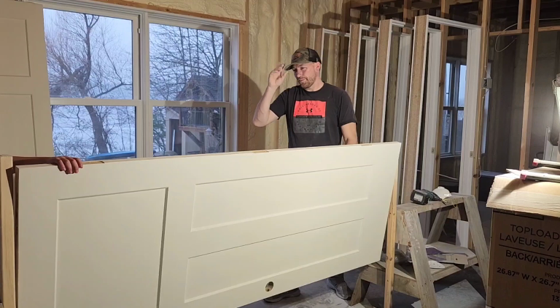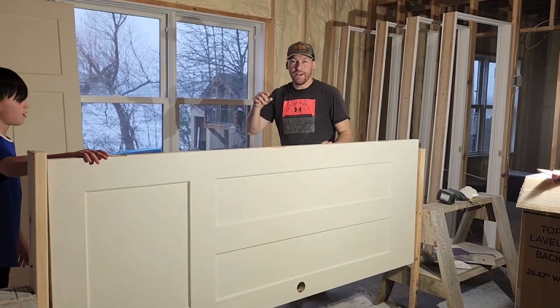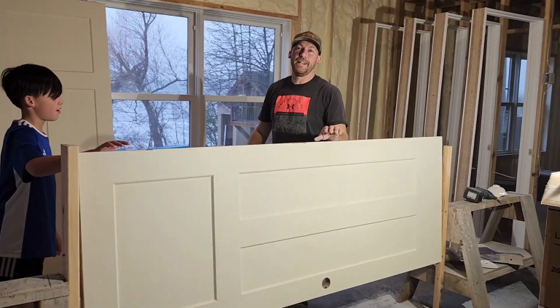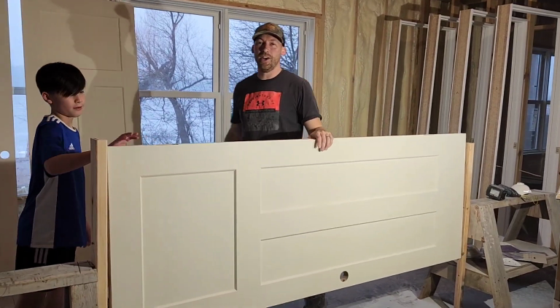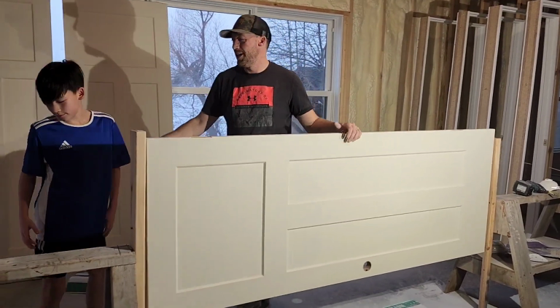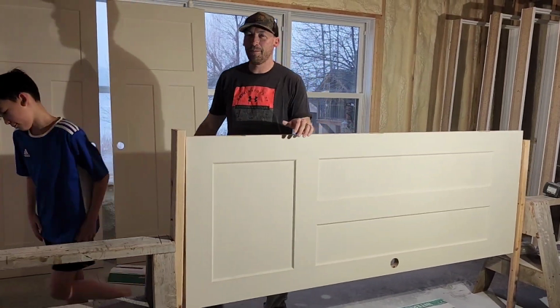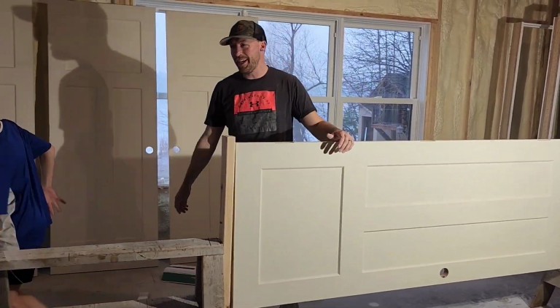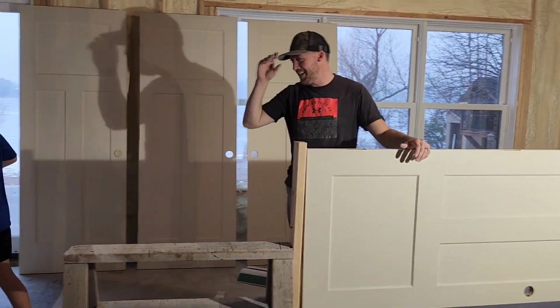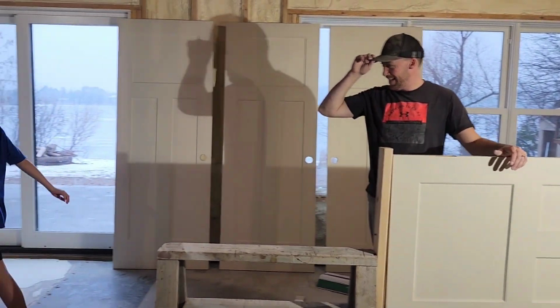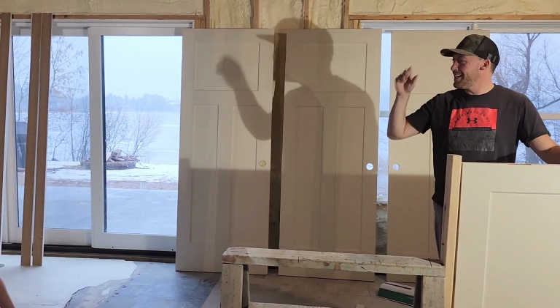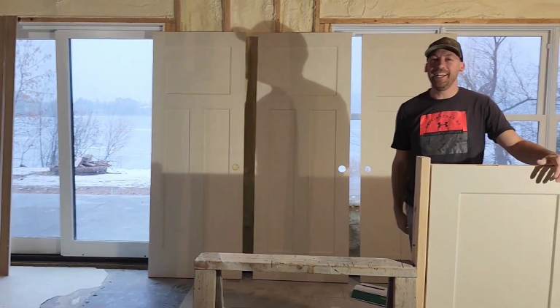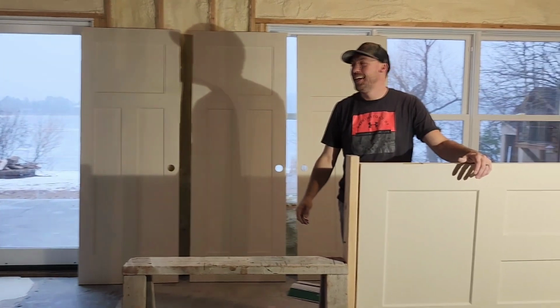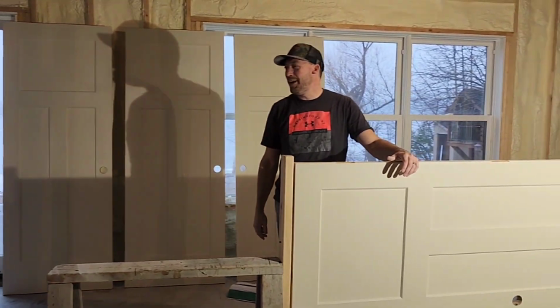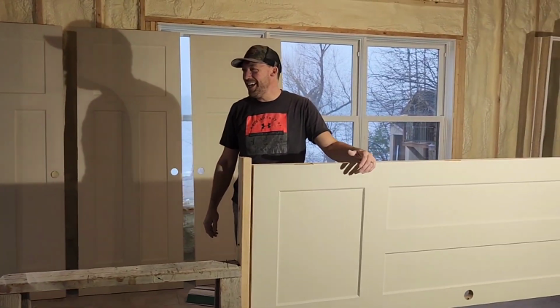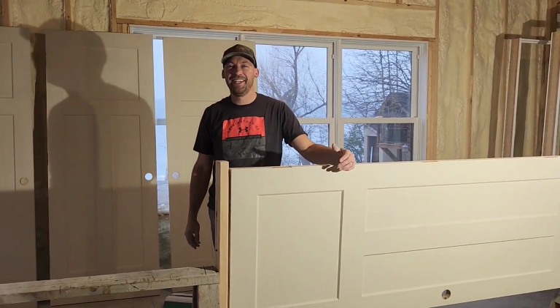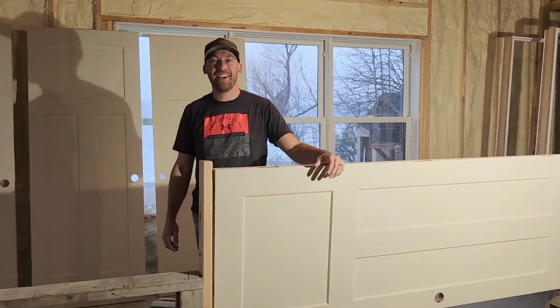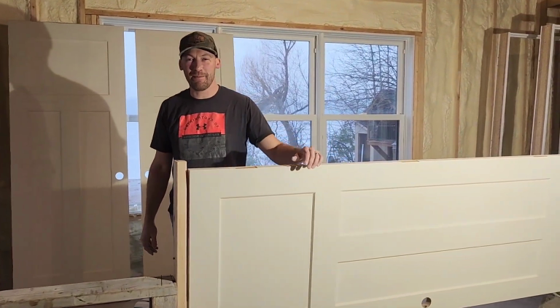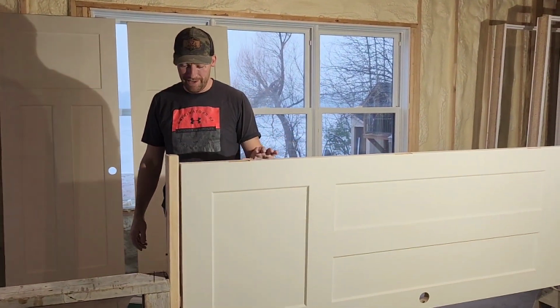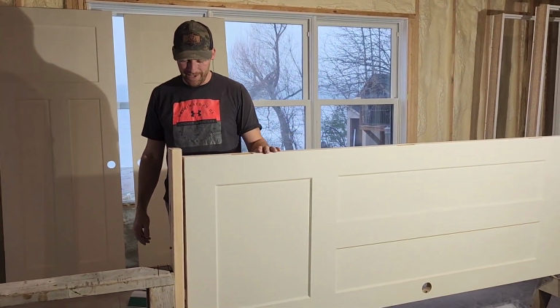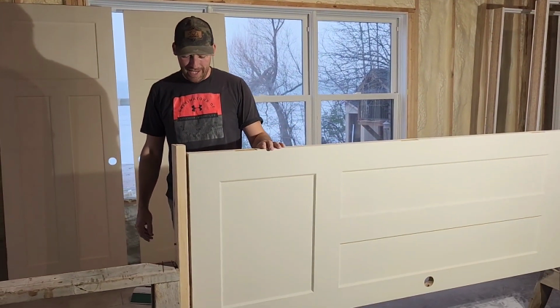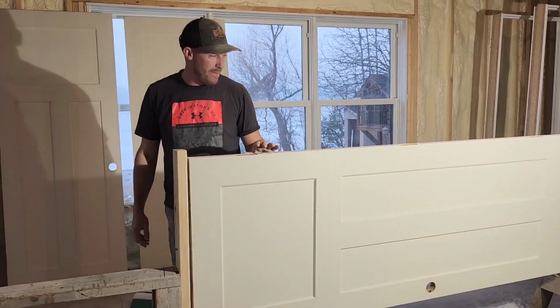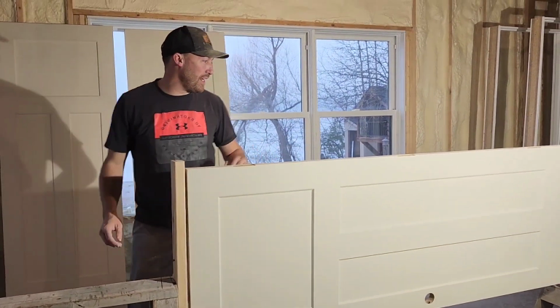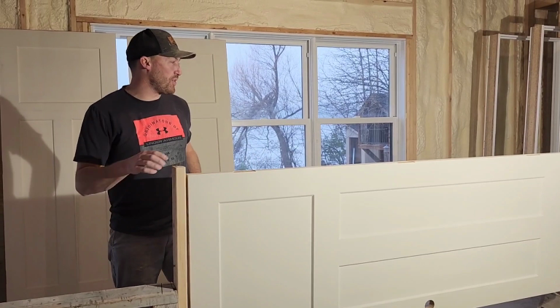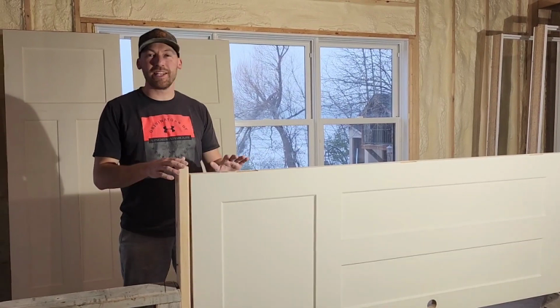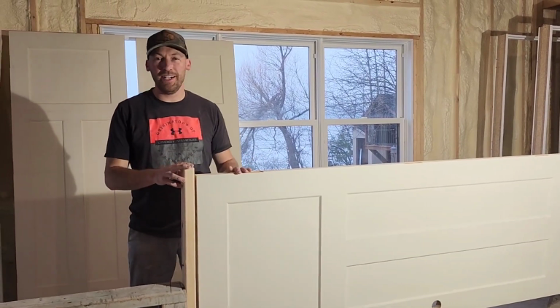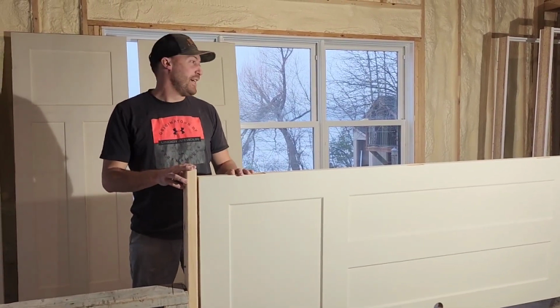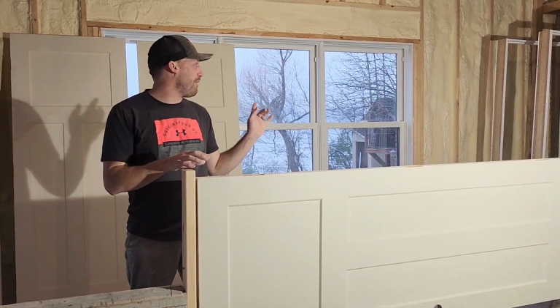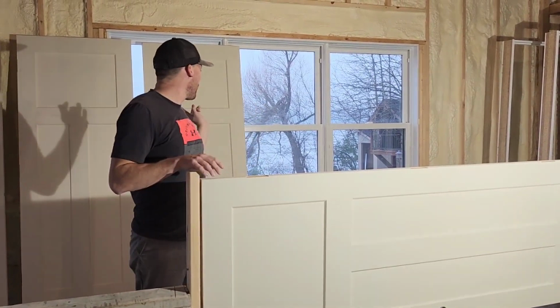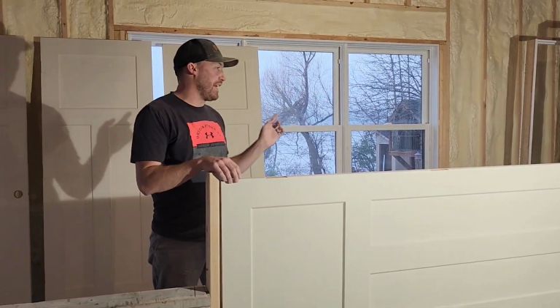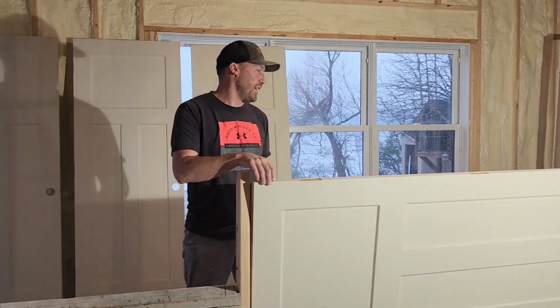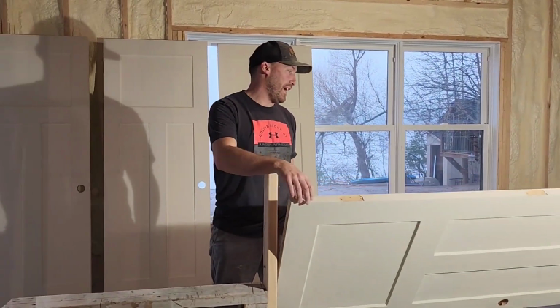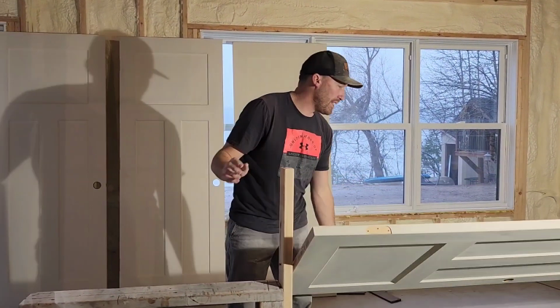All right, so I'm here with my buddy Connor — ConCon, old buddy. Okay, he doesn't want to be a part of the video. I've seen different contraptions out there, but I've got four doors to finish, and a lot of times...